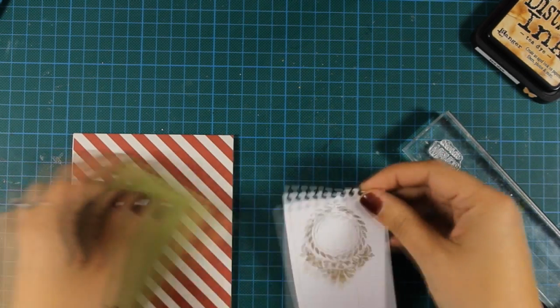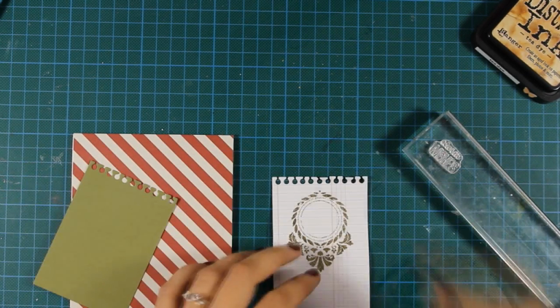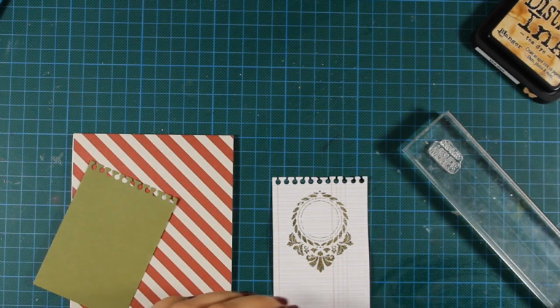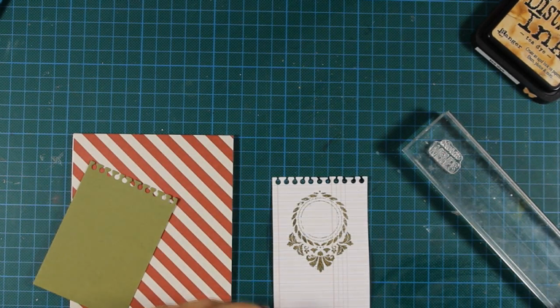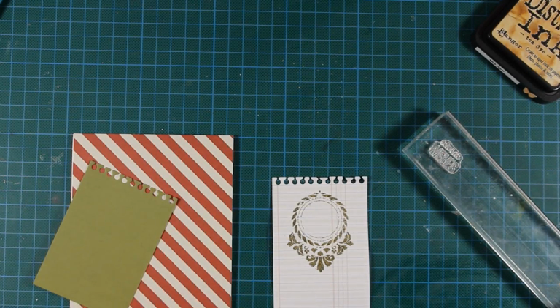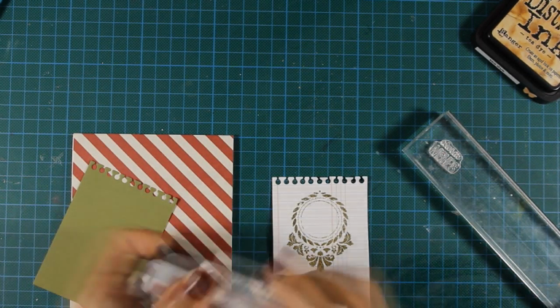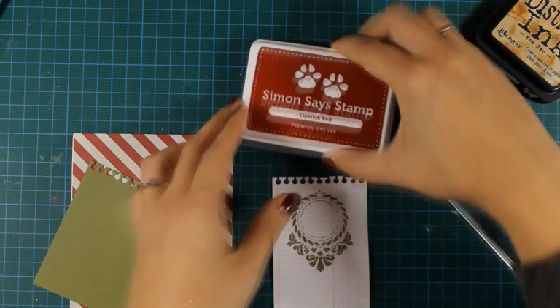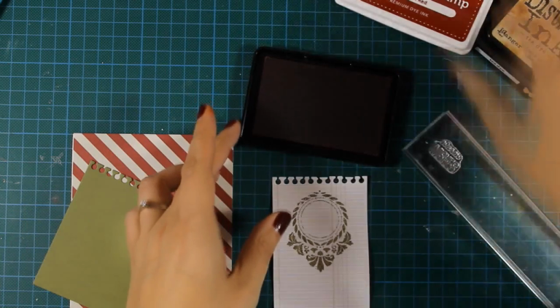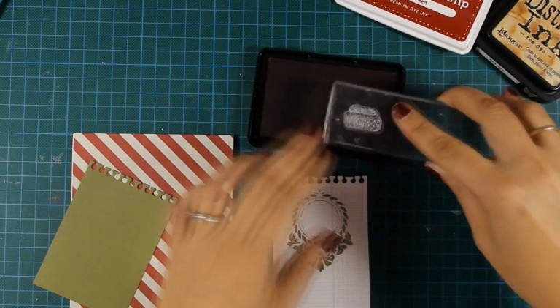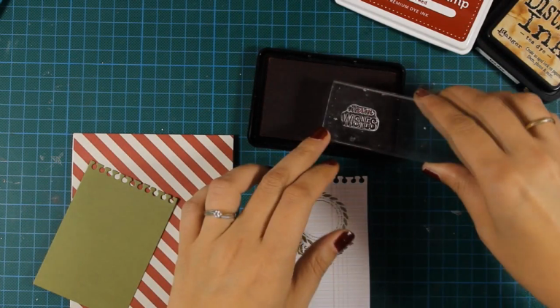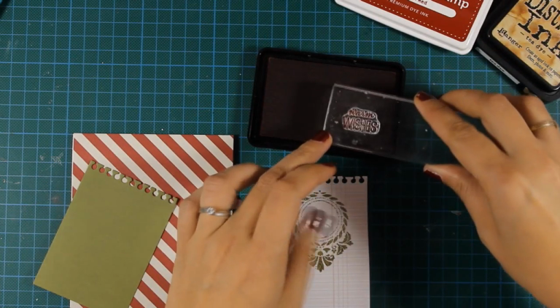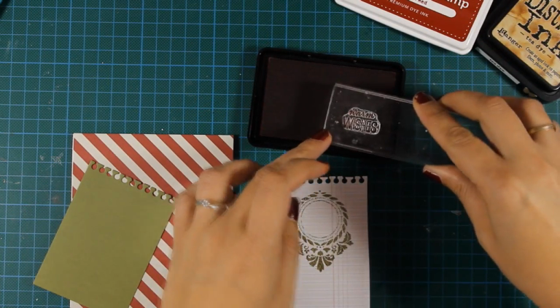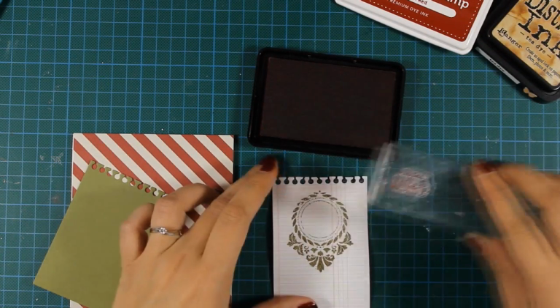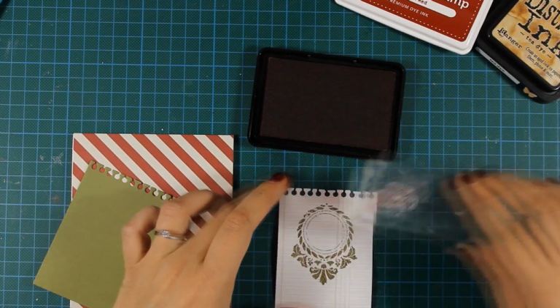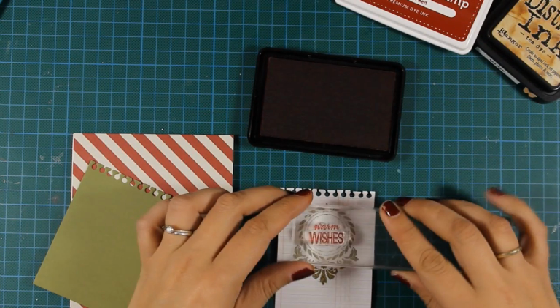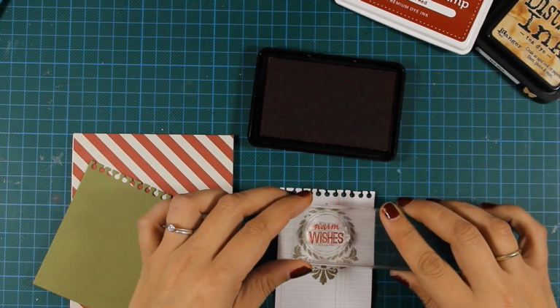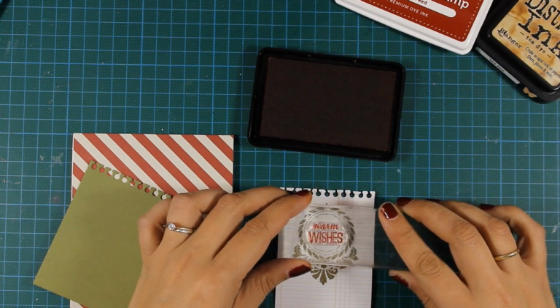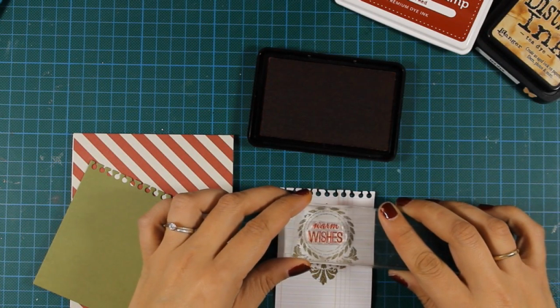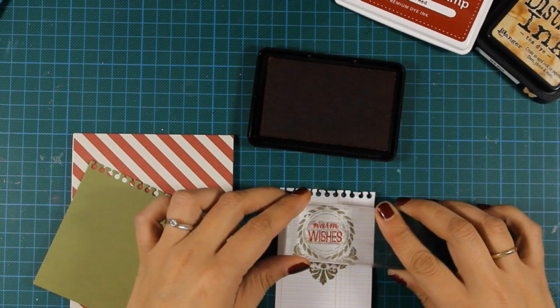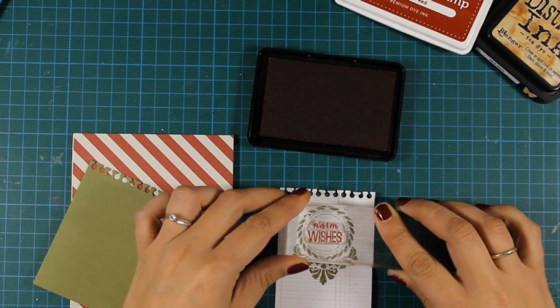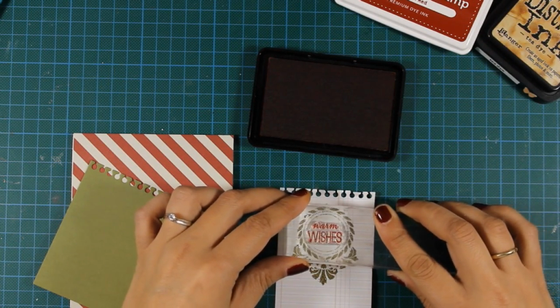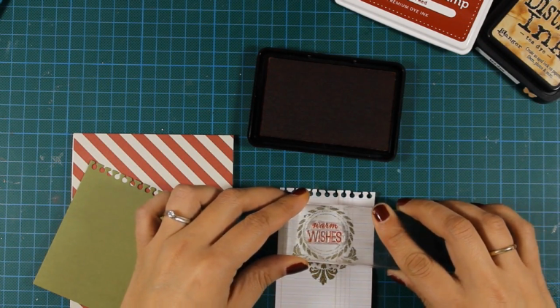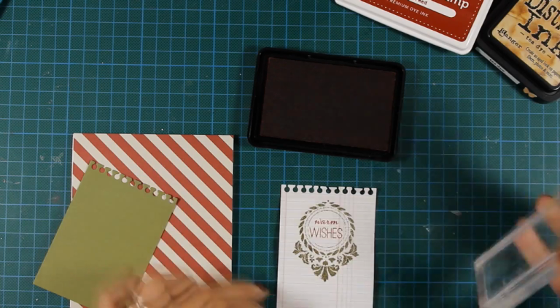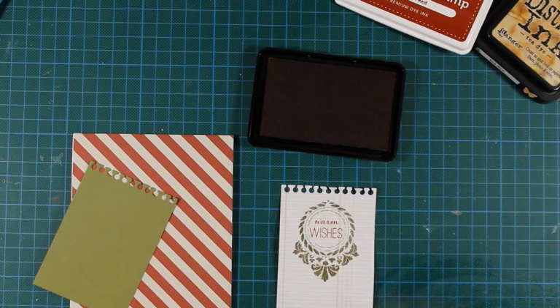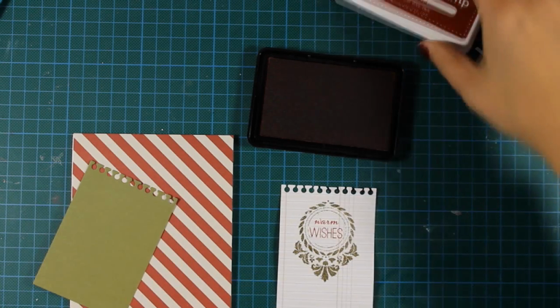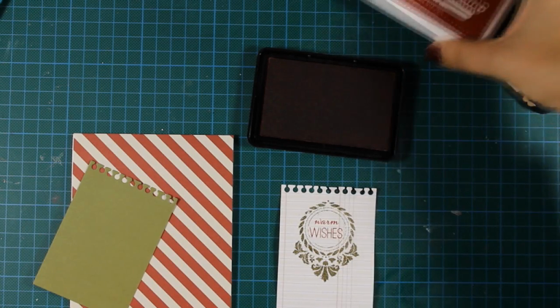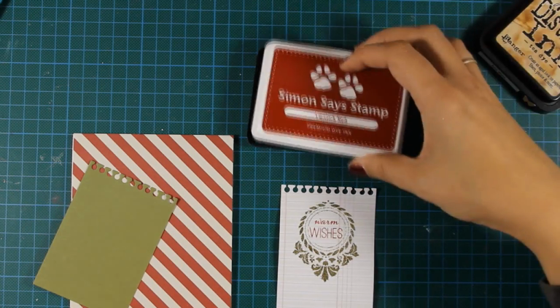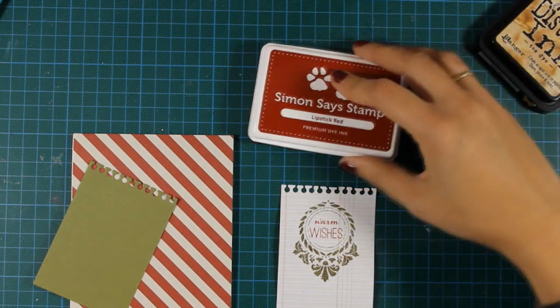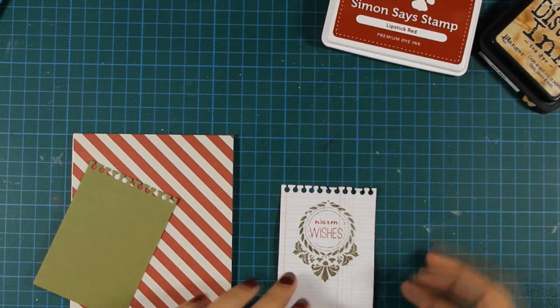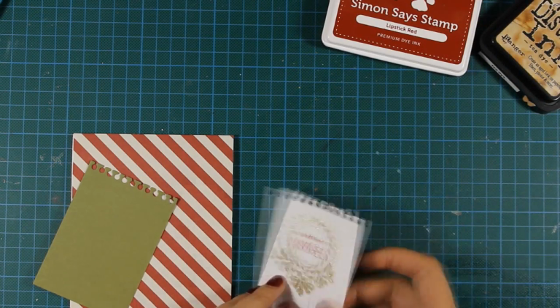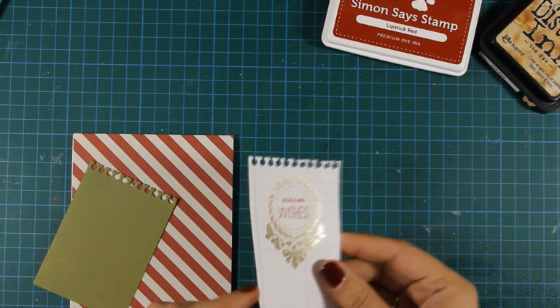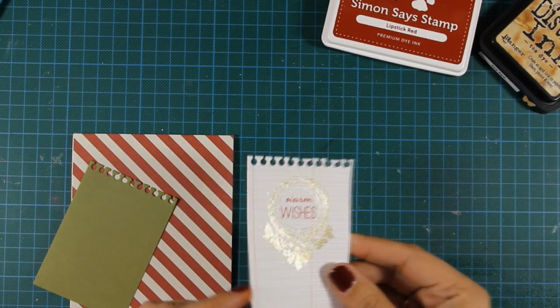For my sentiment I've used red ink just to keep this more vibrant and let the sentiment pop, and you can see how shiny my paper is.